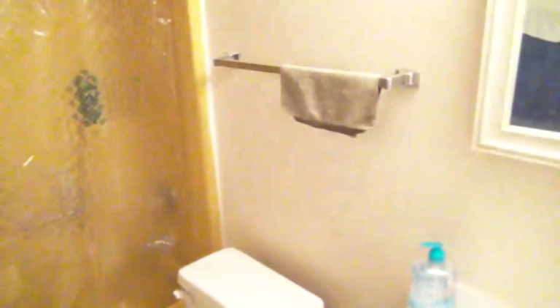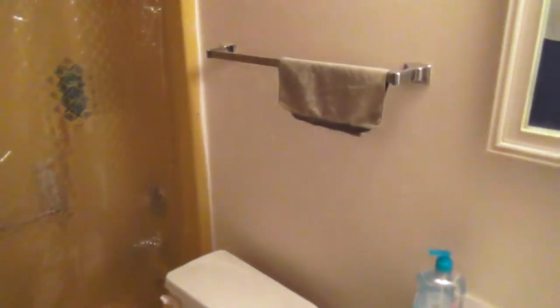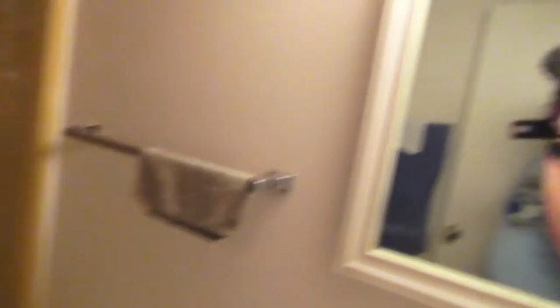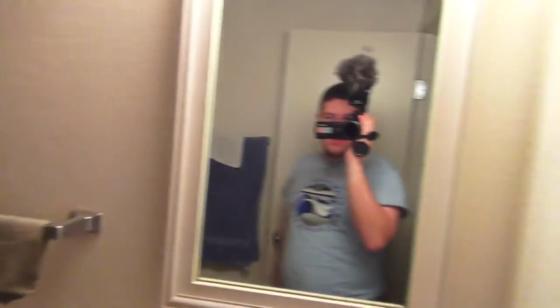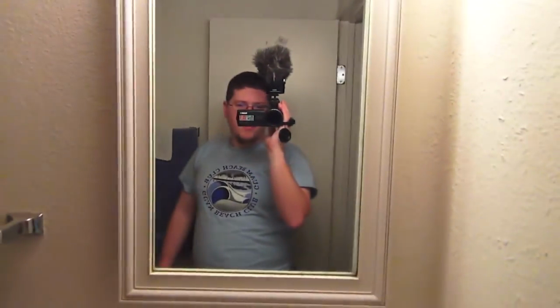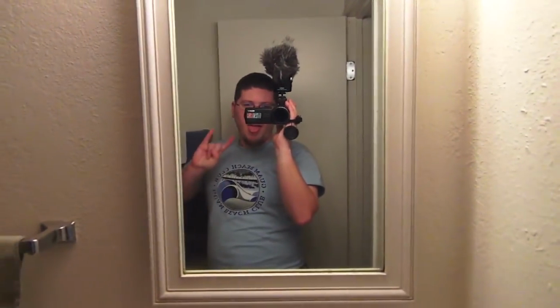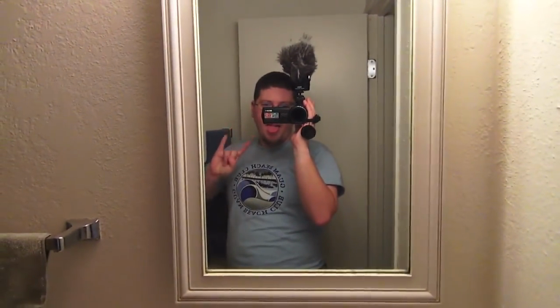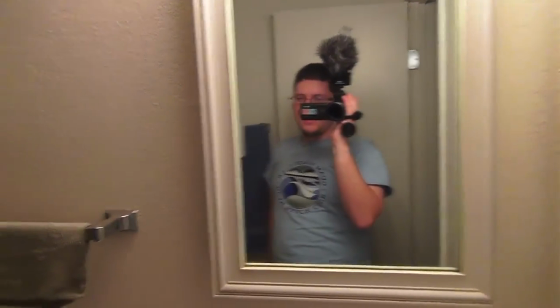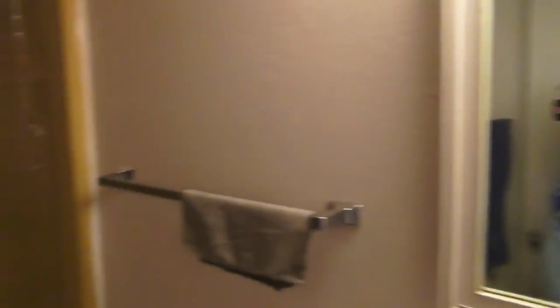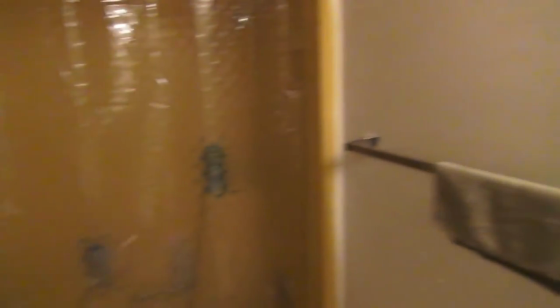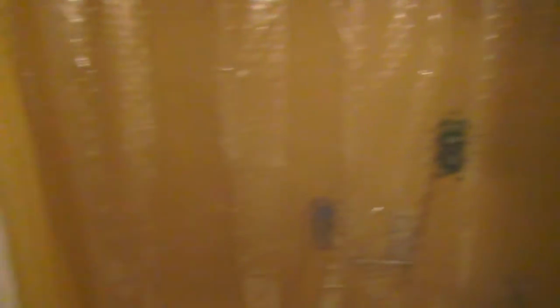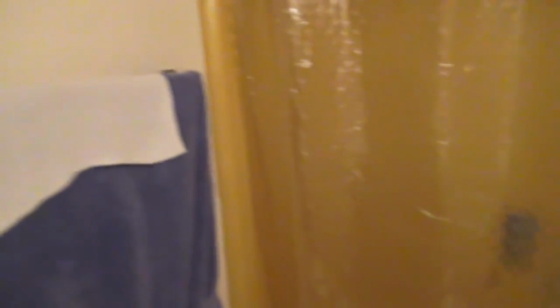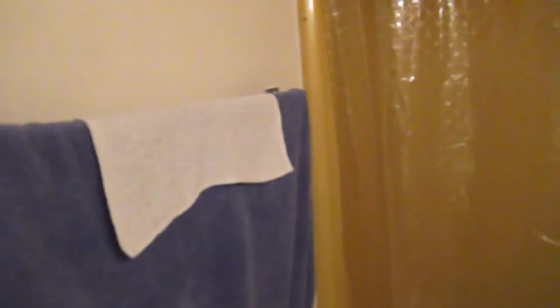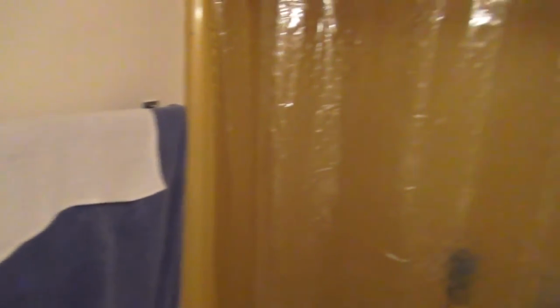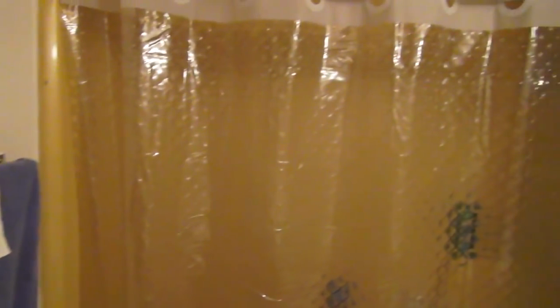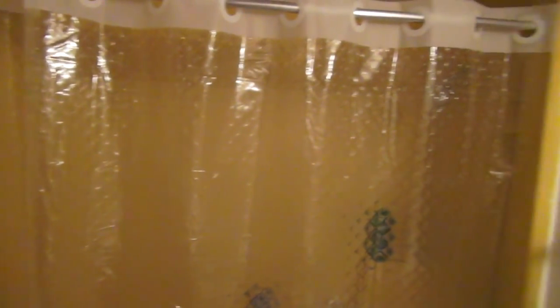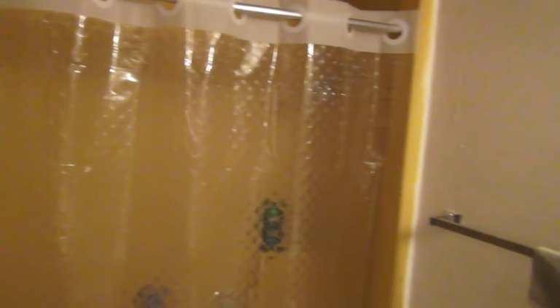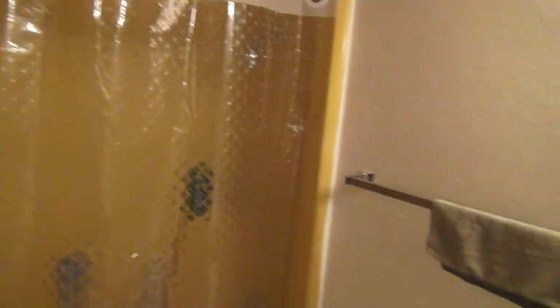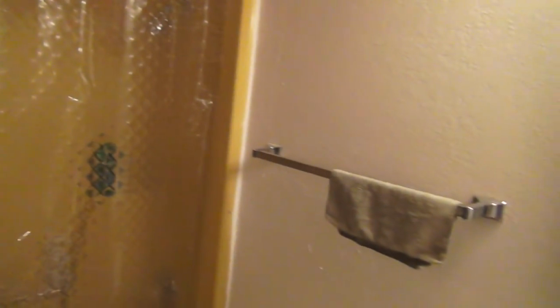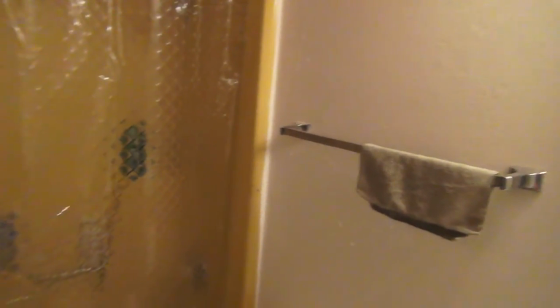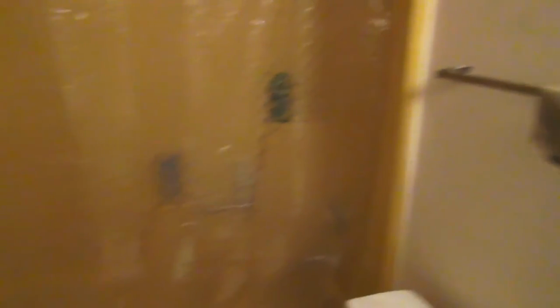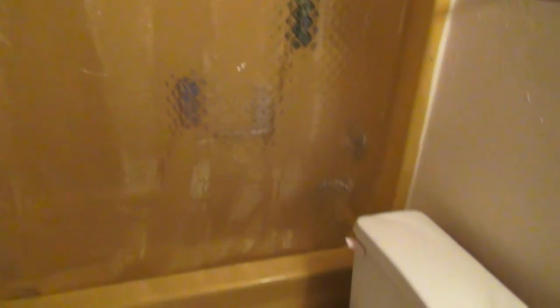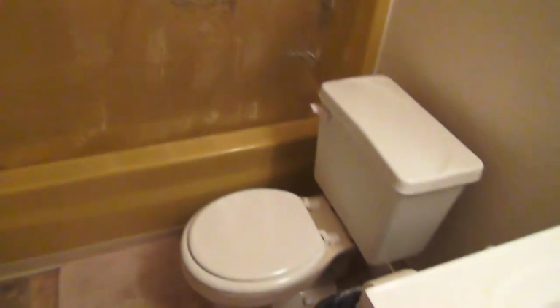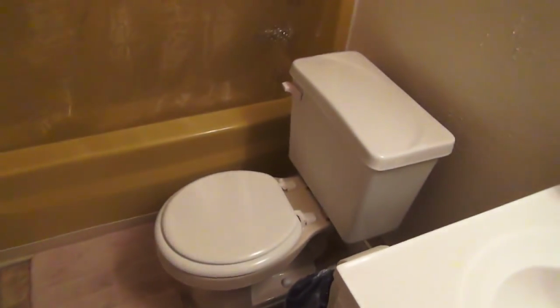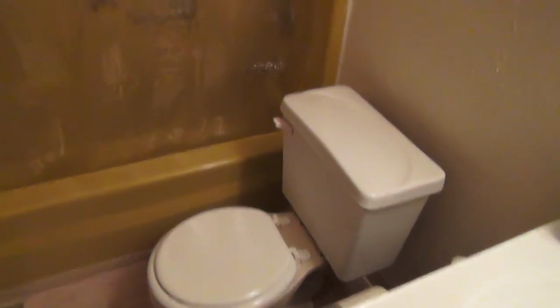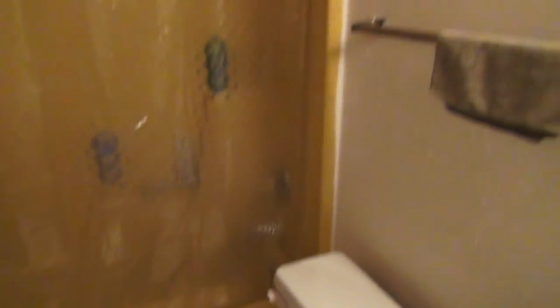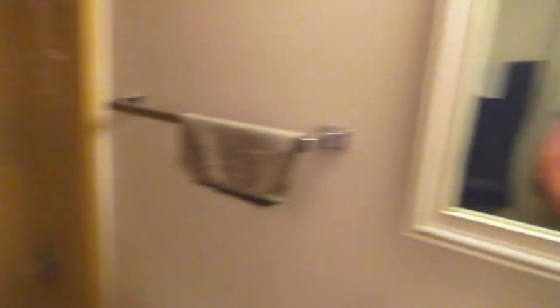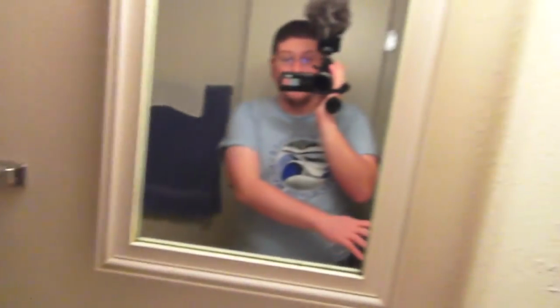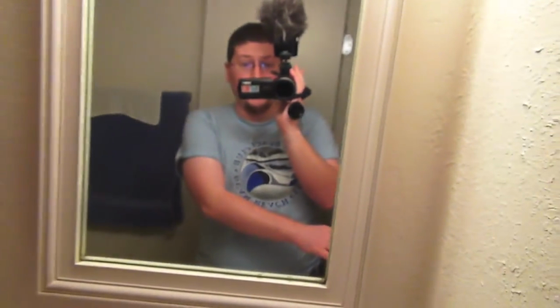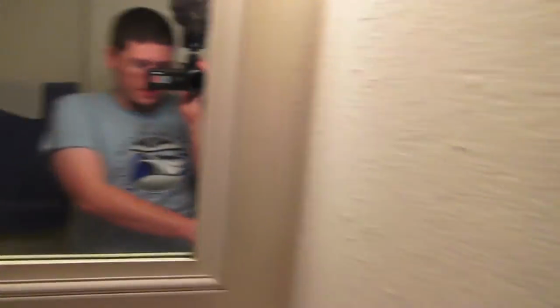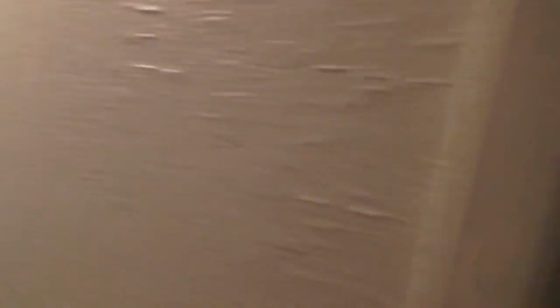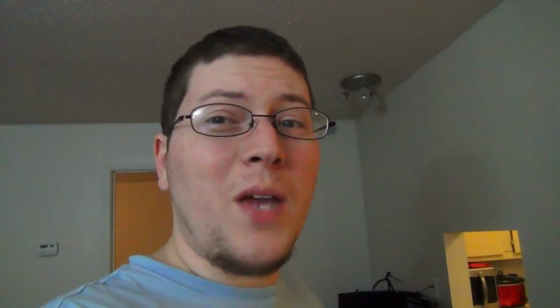All right, here I am in the bathroom. Pretty decent setup, and yes, we have the toilet and the bathroom. It's America.